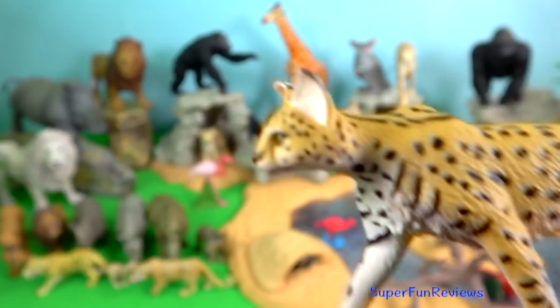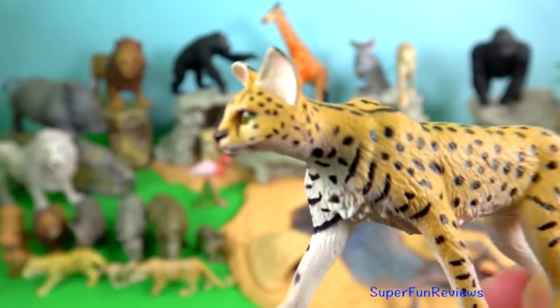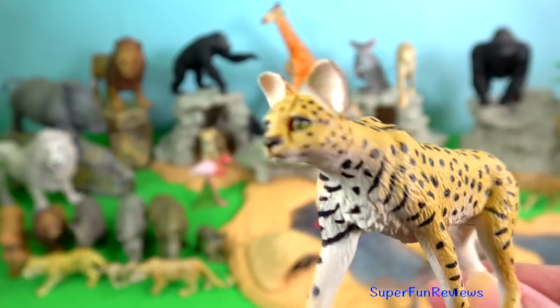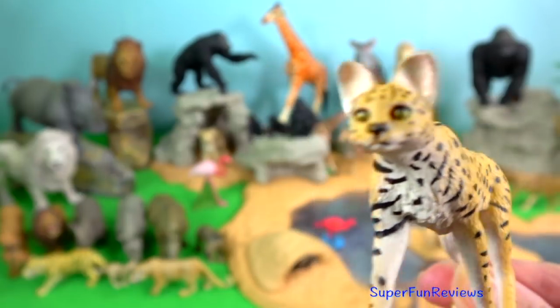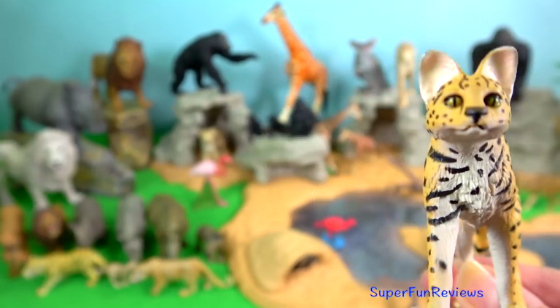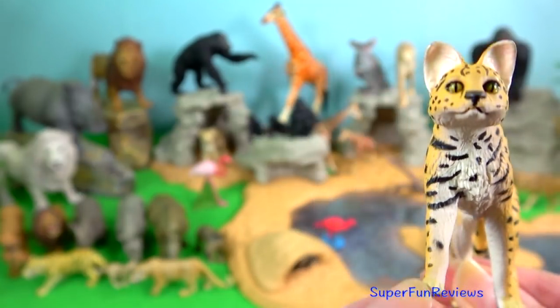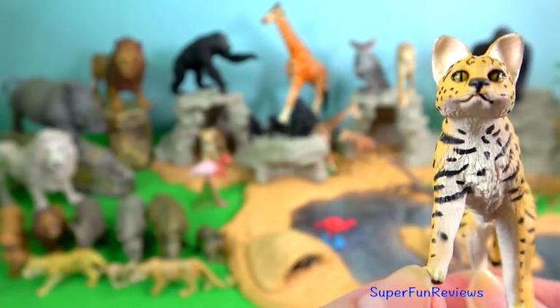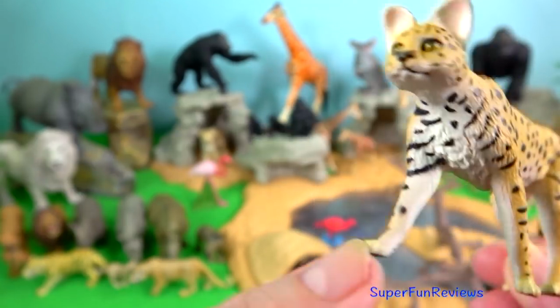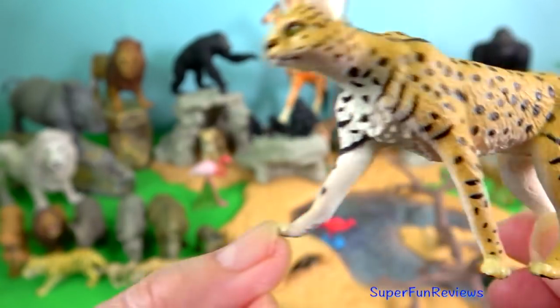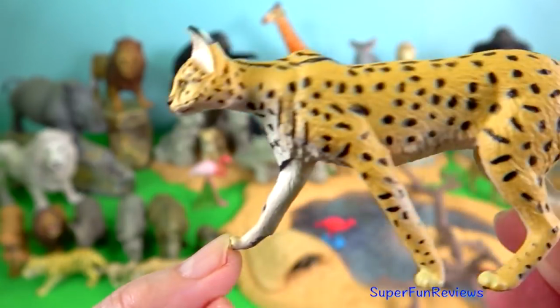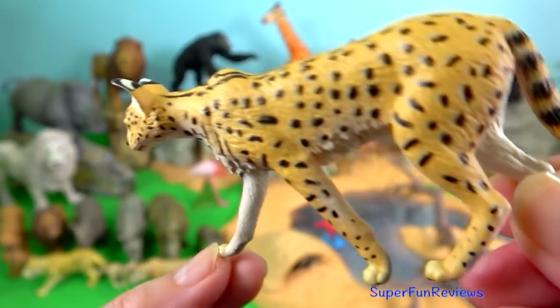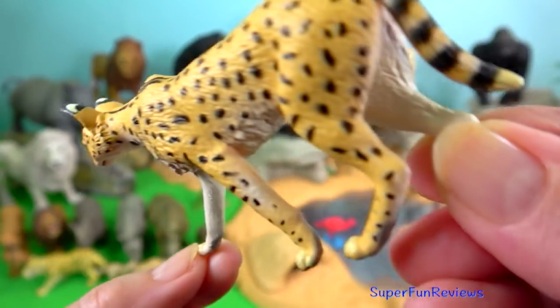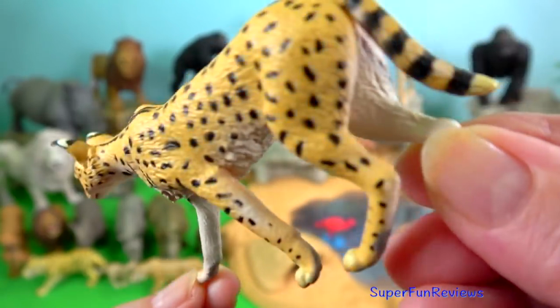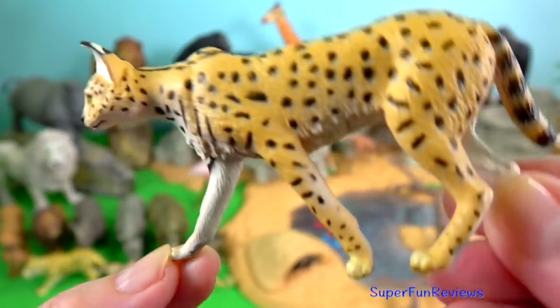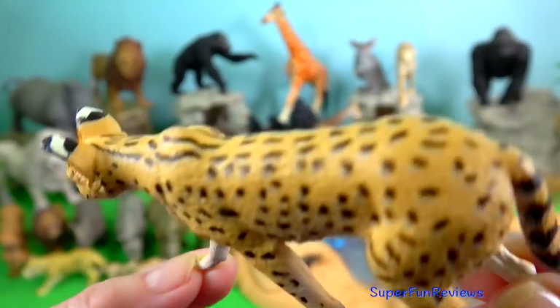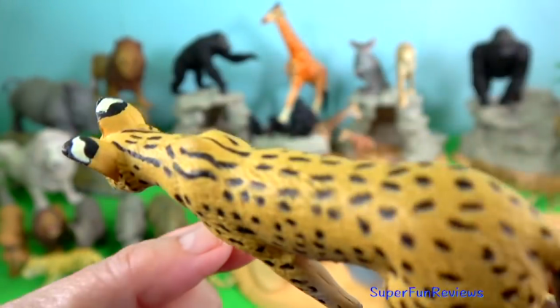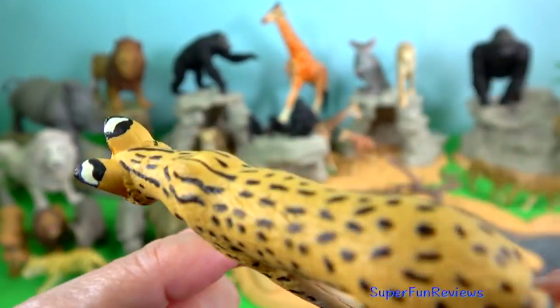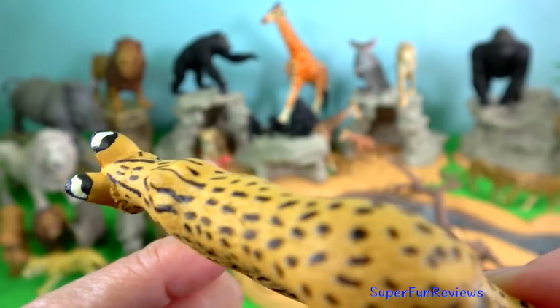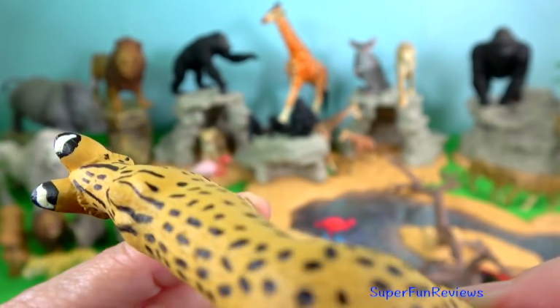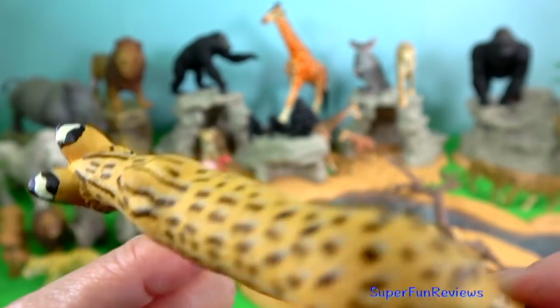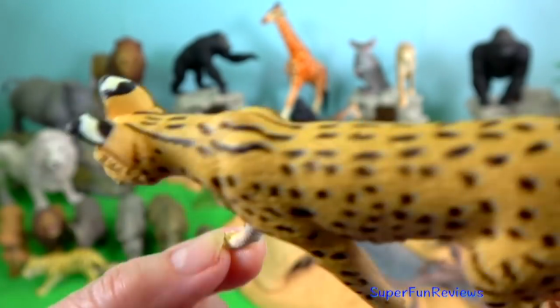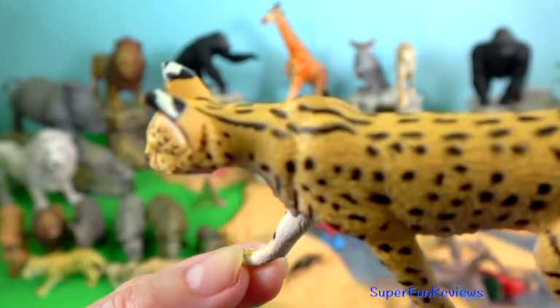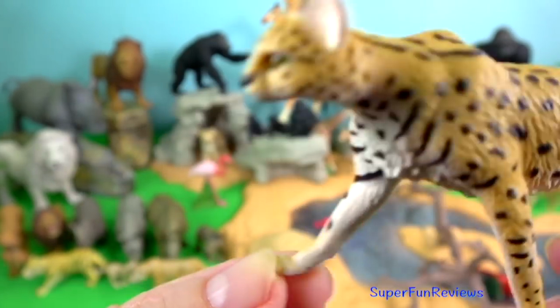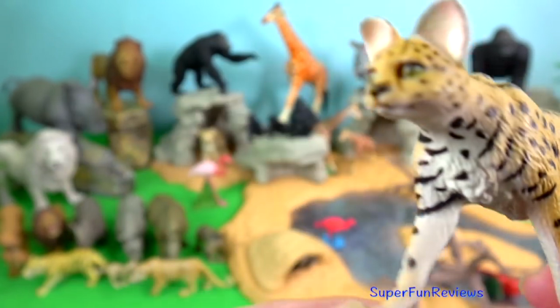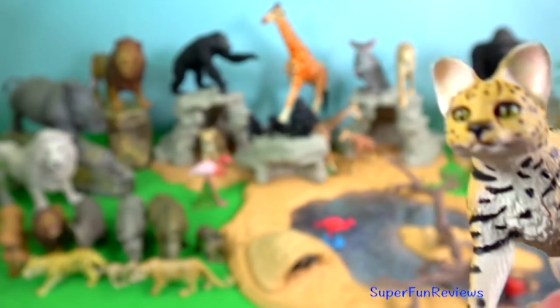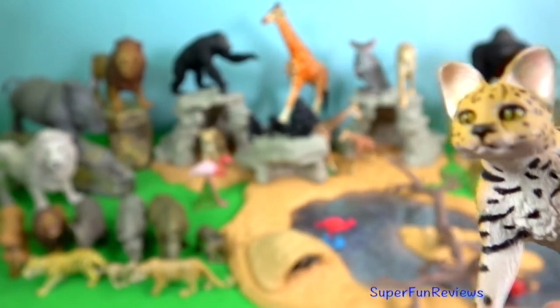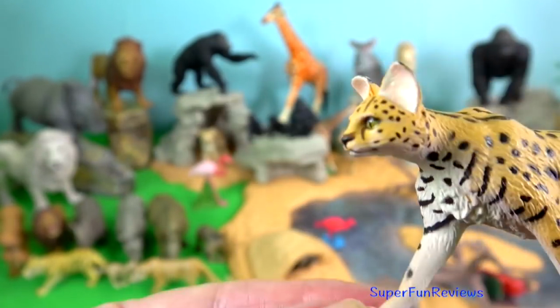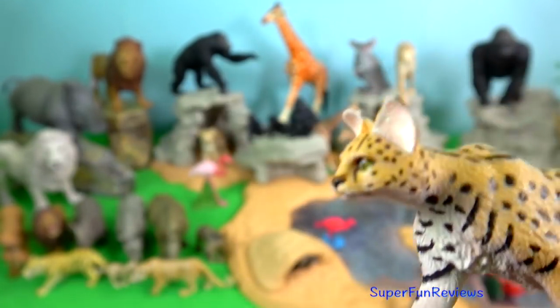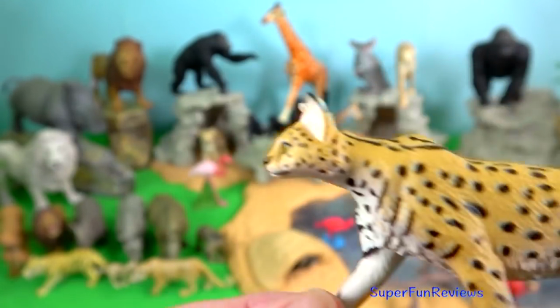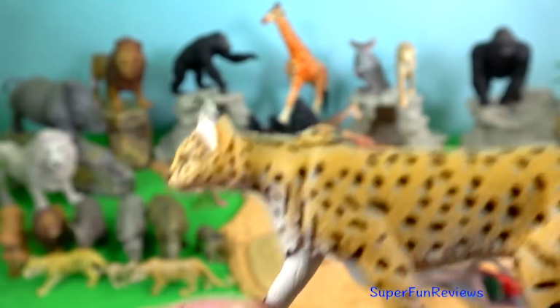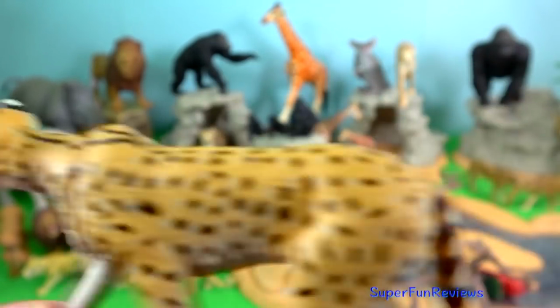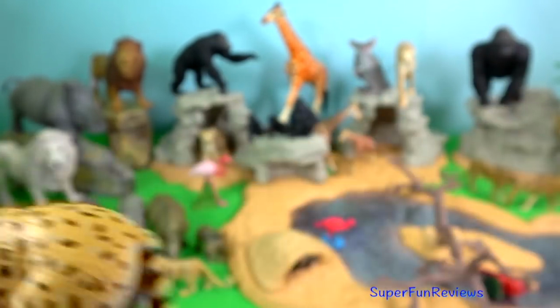Serval. It is one of the small wildcat species in Kenya. The serval has the longest legs of any cat relative to its body size.